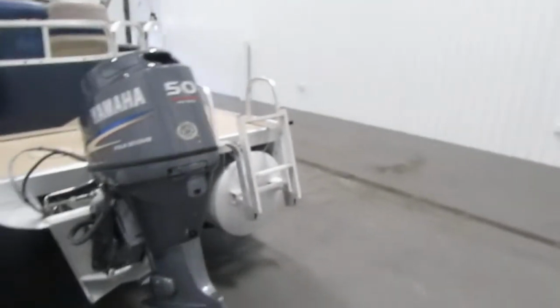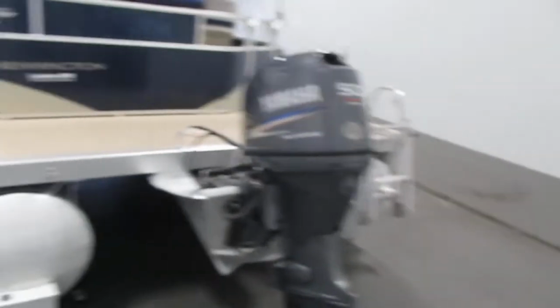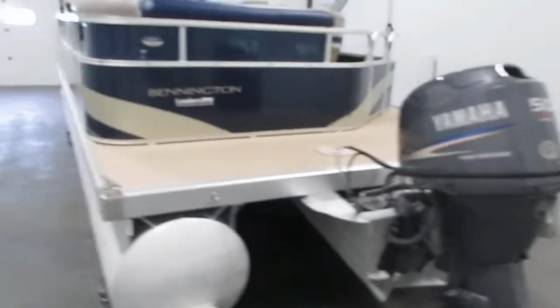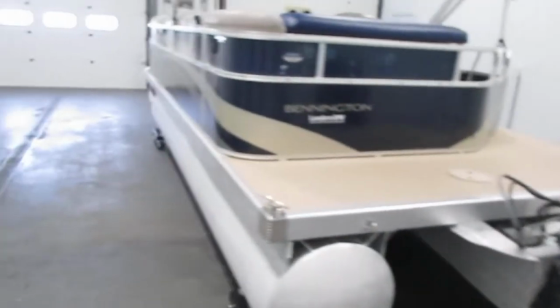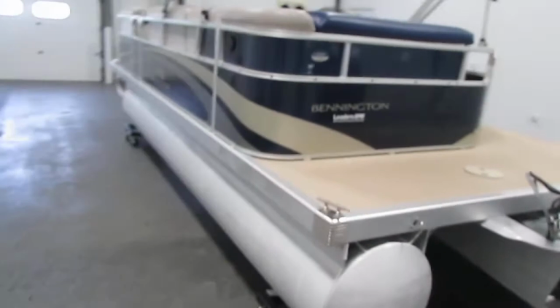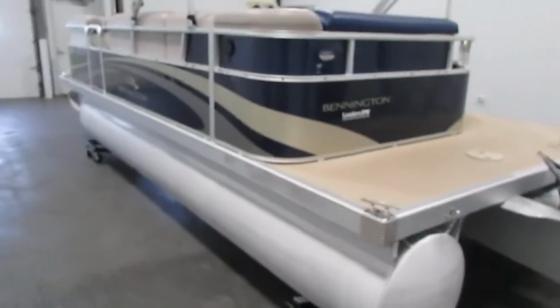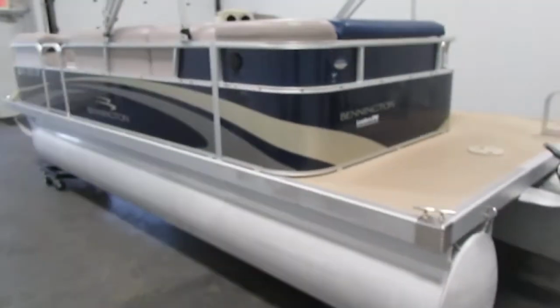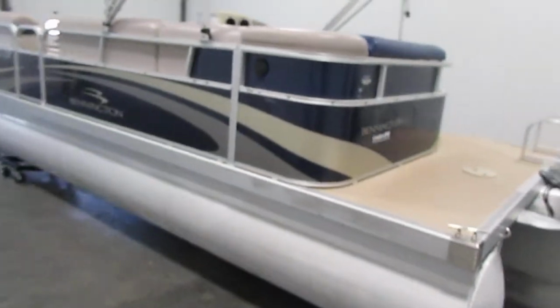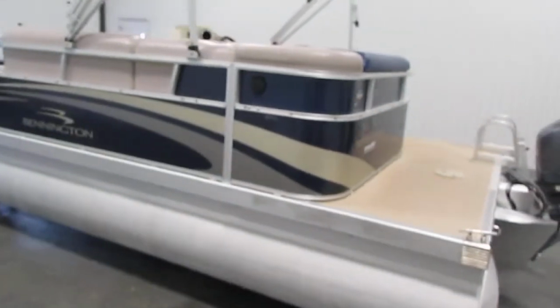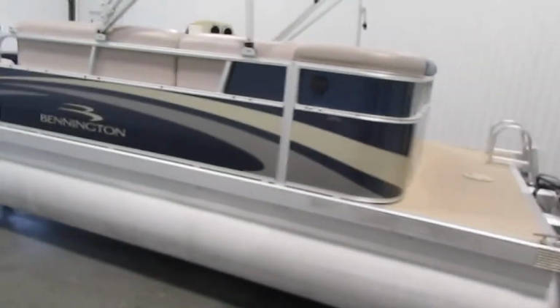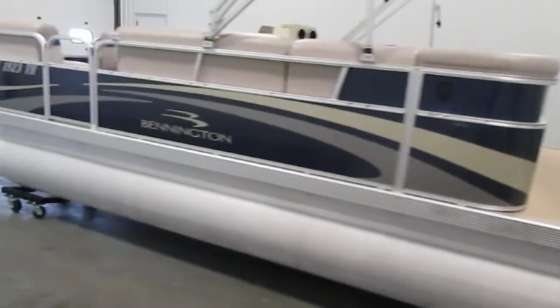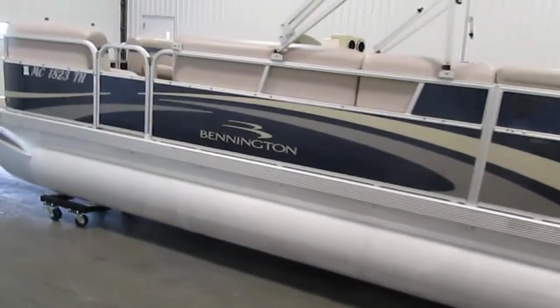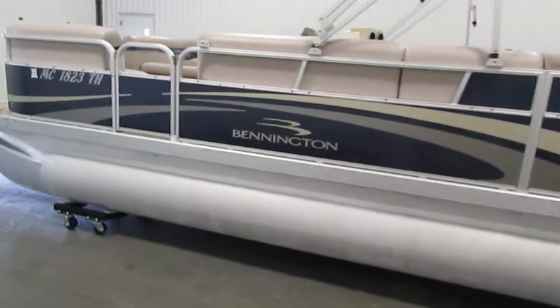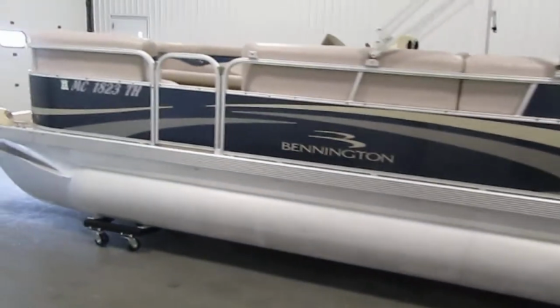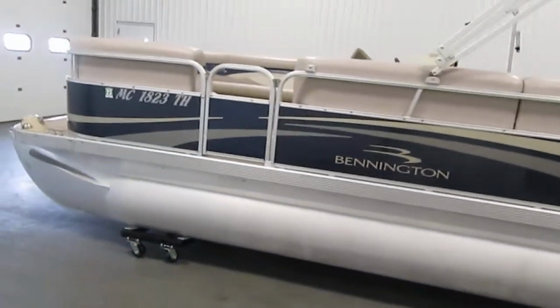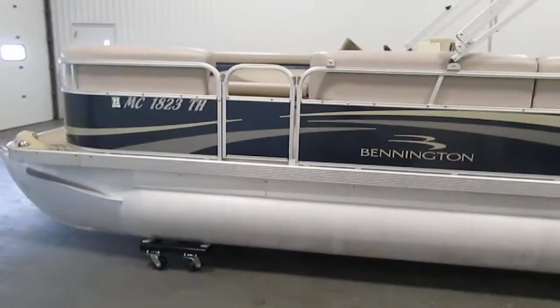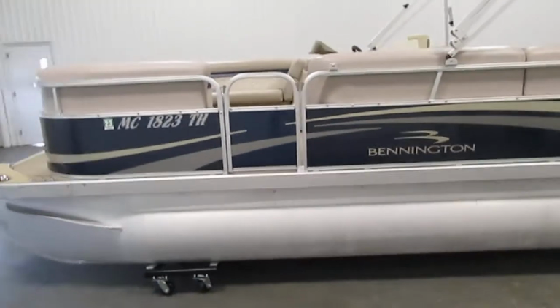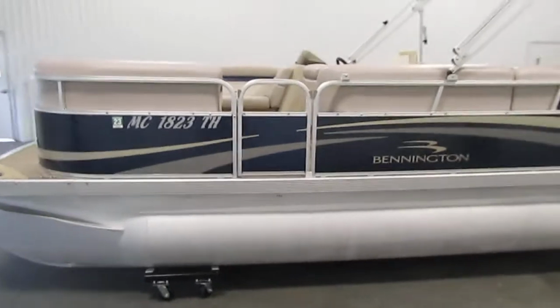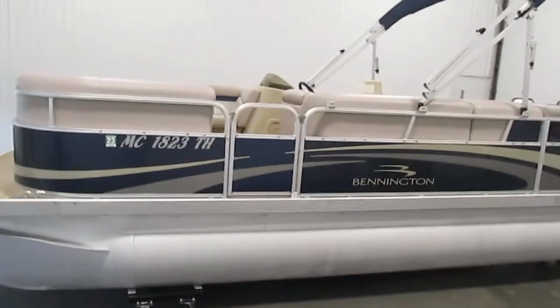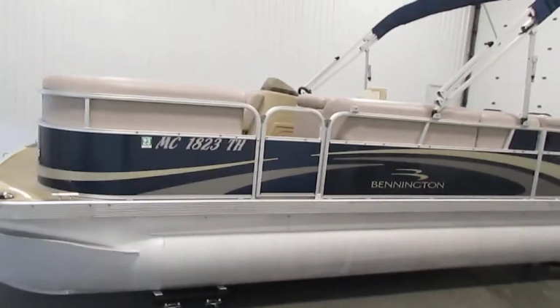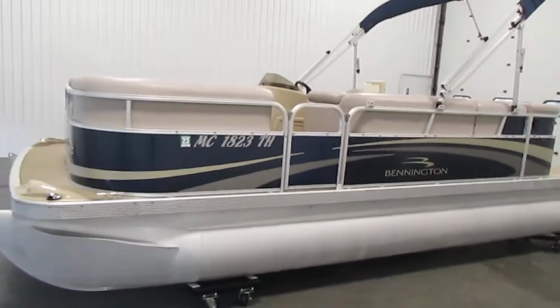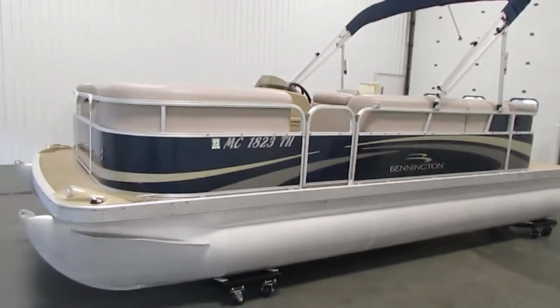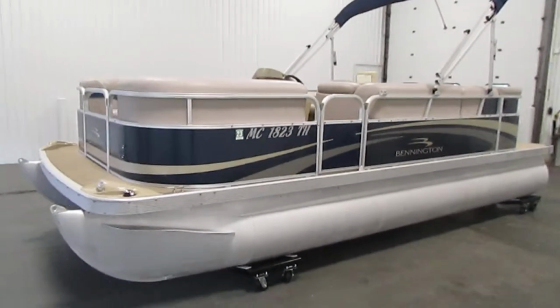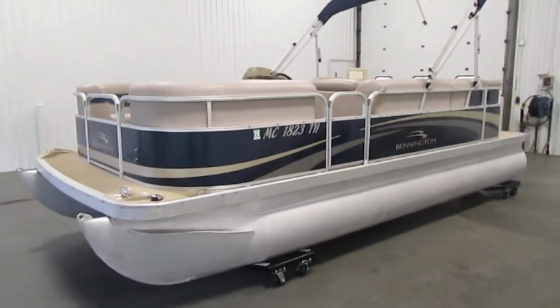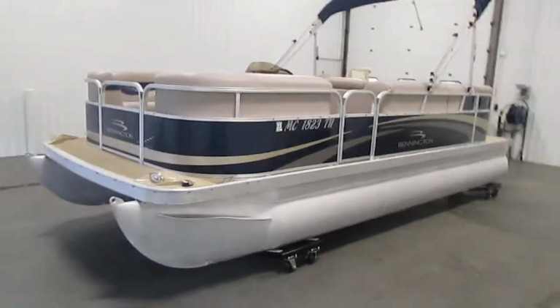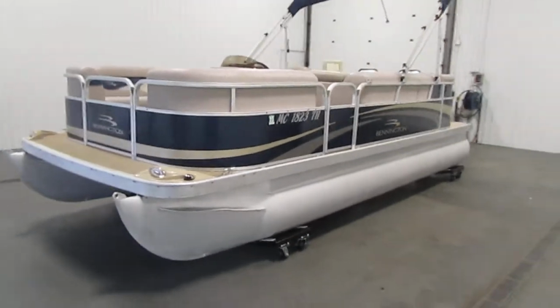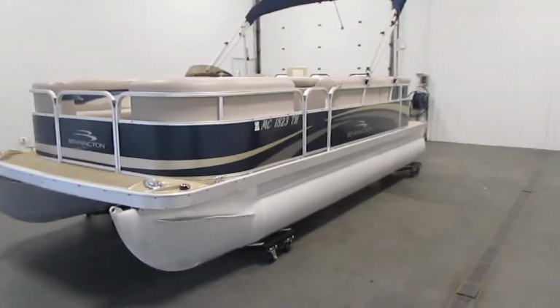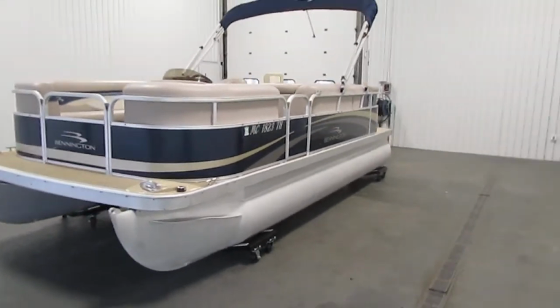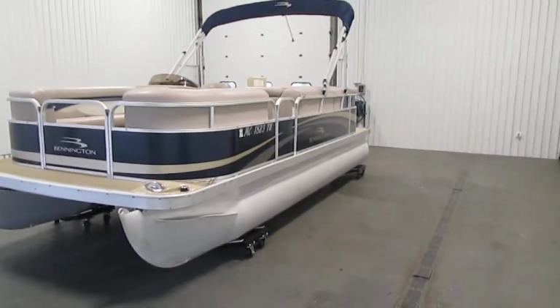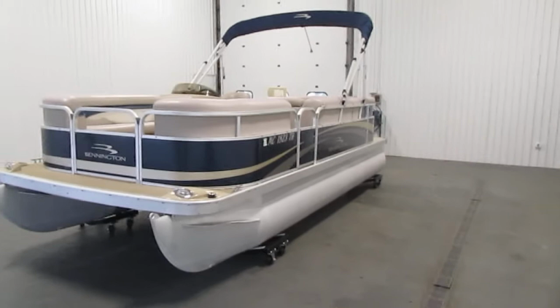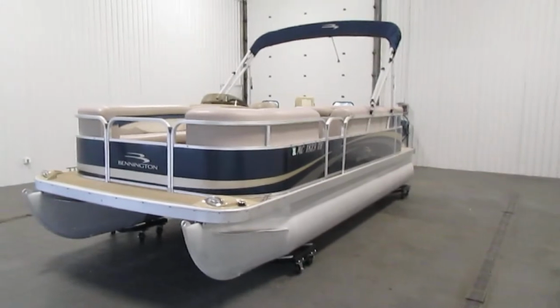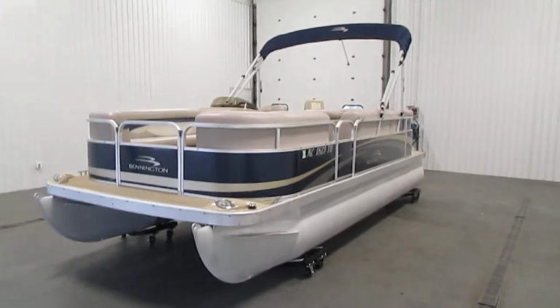This boat has a dry weight of 1,600 pounds and the length is 20 feet and 5 inches approximately. Hope you have a wonderful day — thank you for watching.